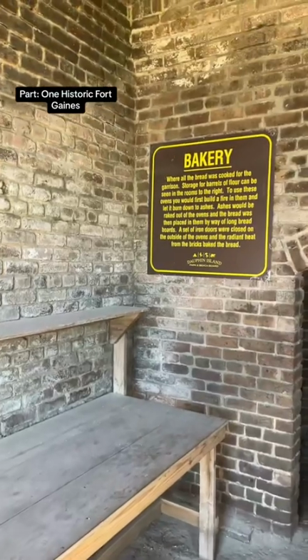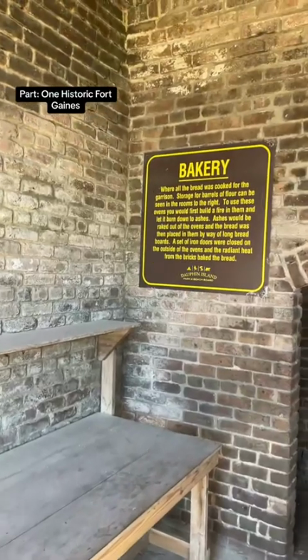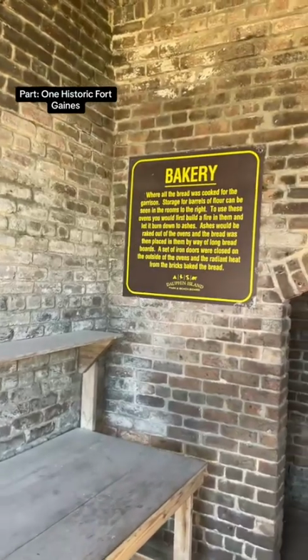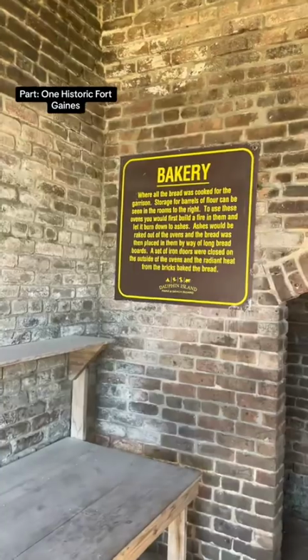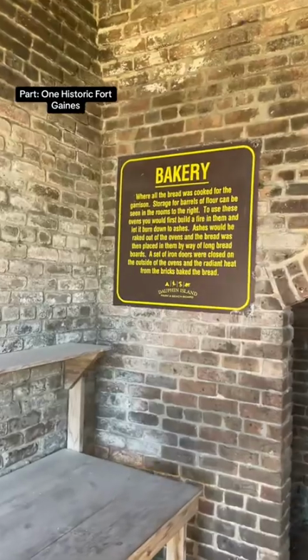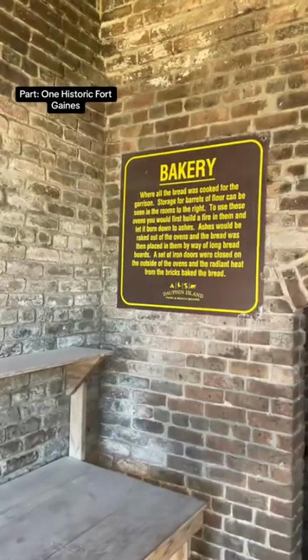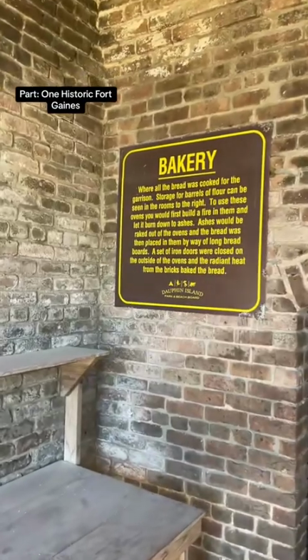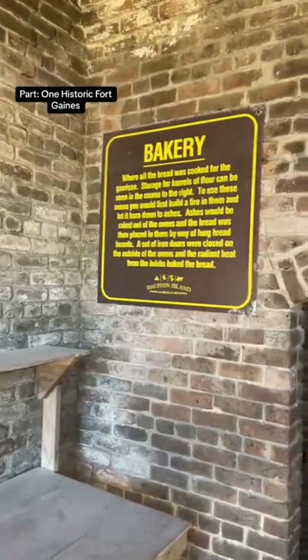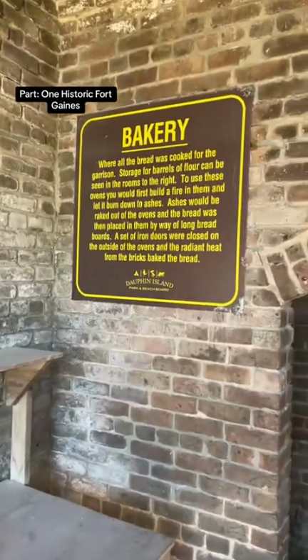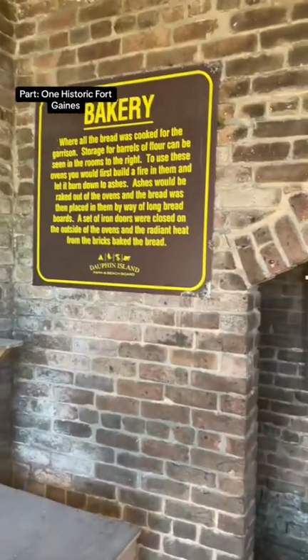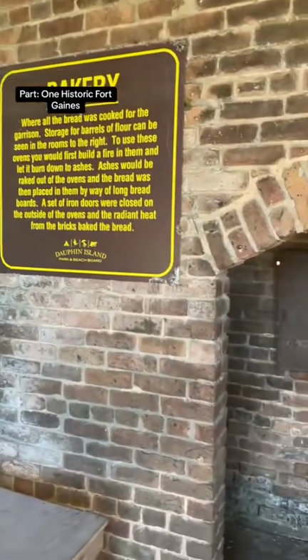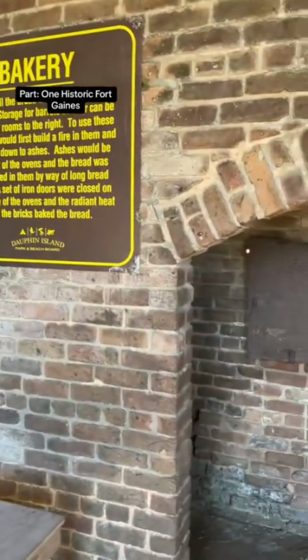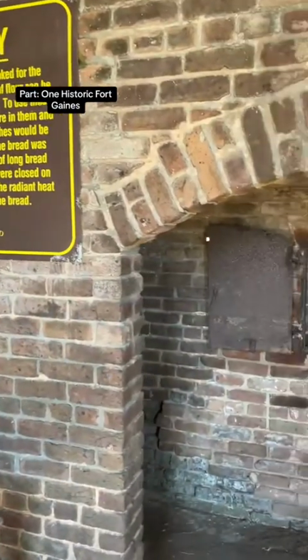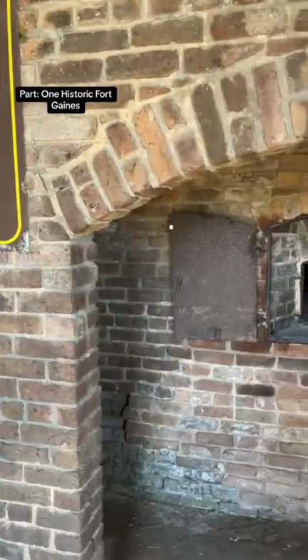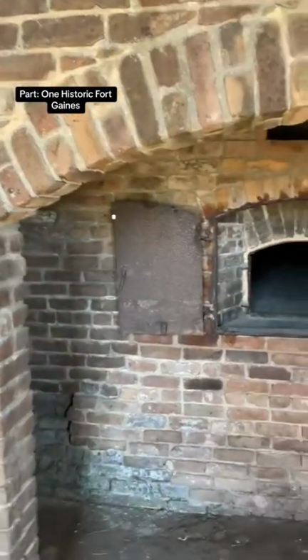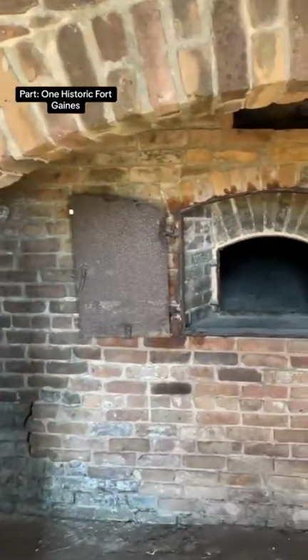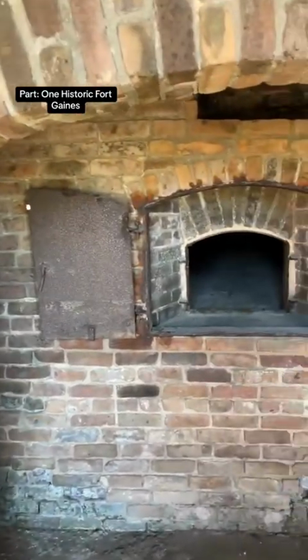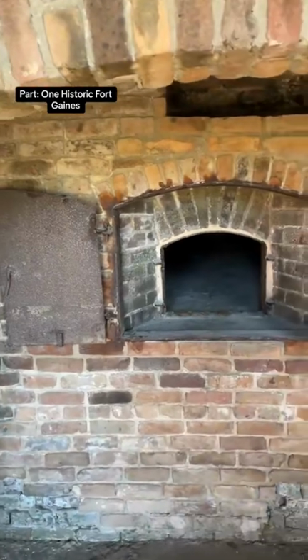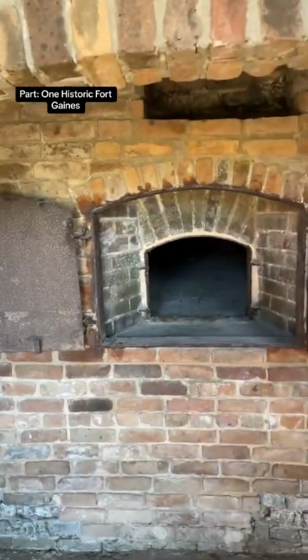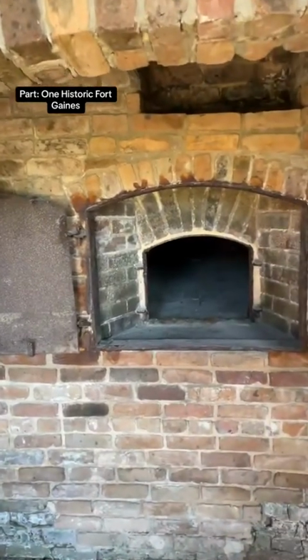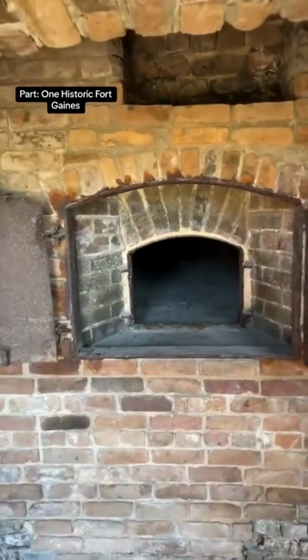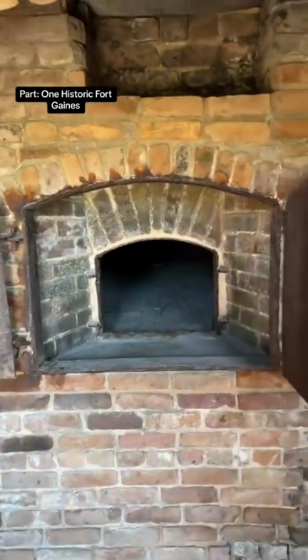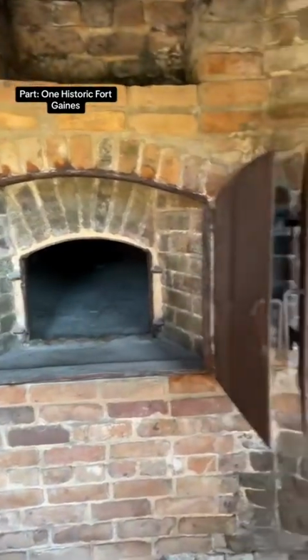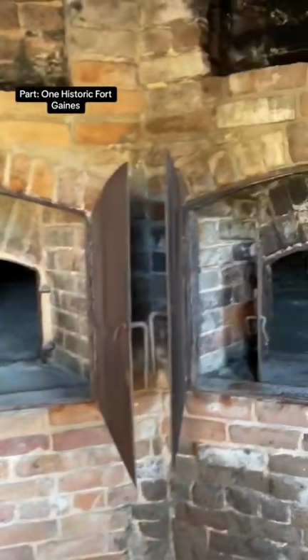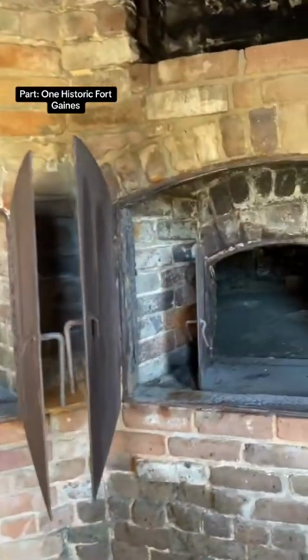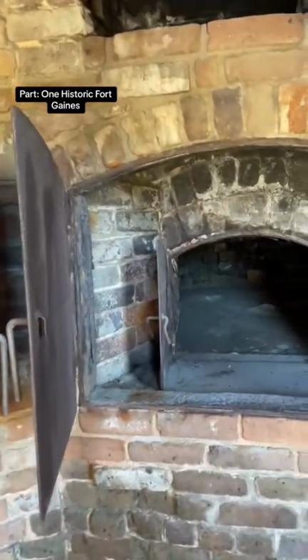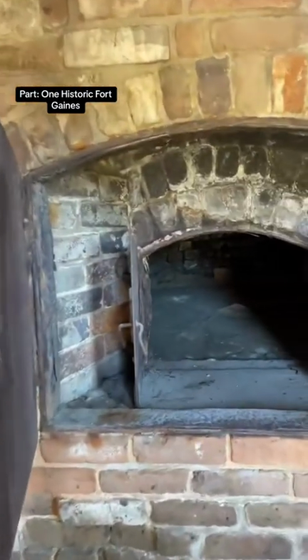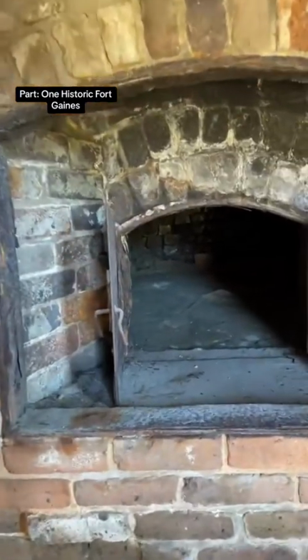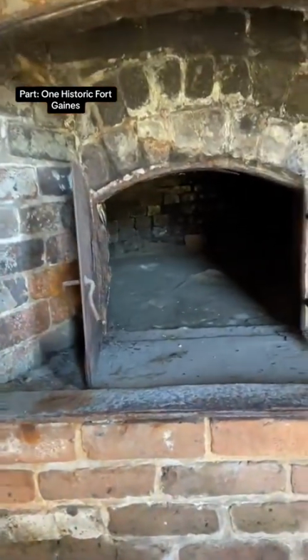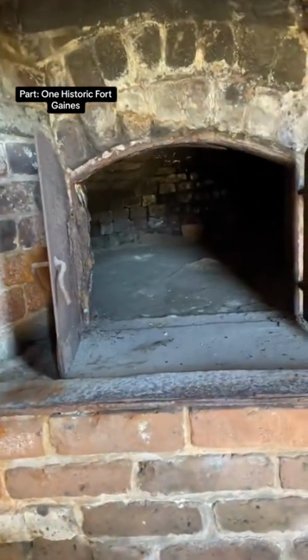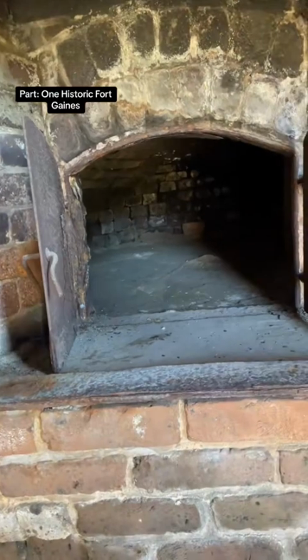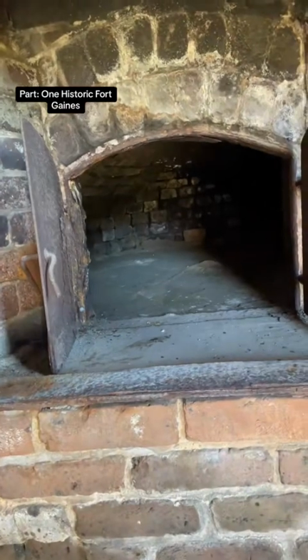This follows into what a bakery would have looked like during the time period with the original brick ovens. Imagine the years of bread baked in these ovens alone.